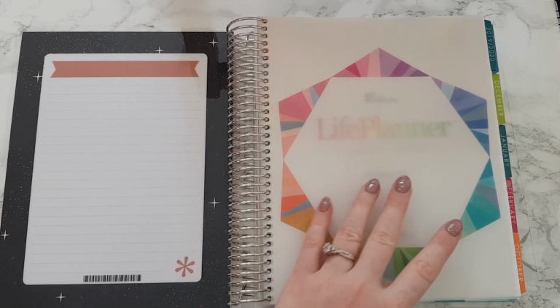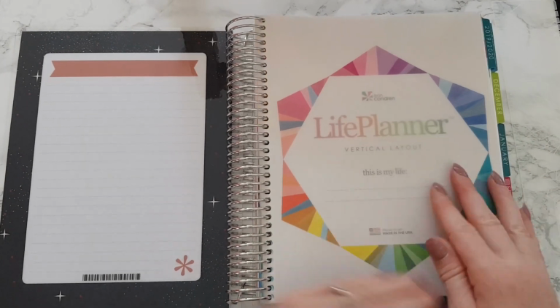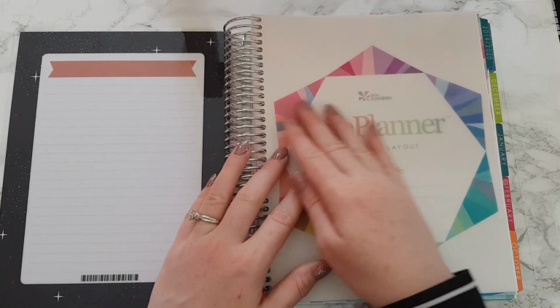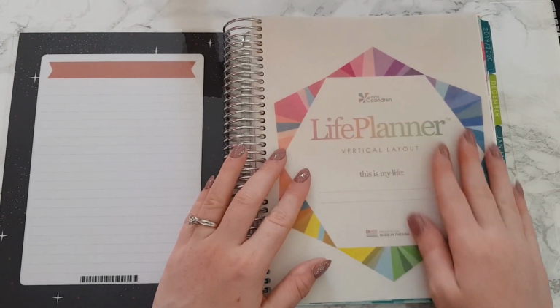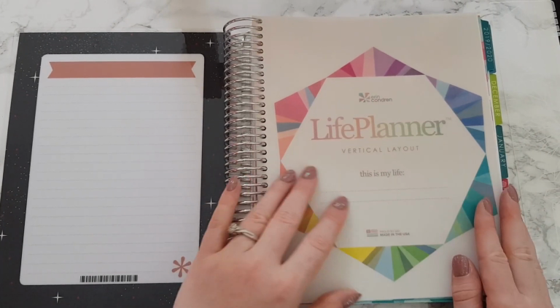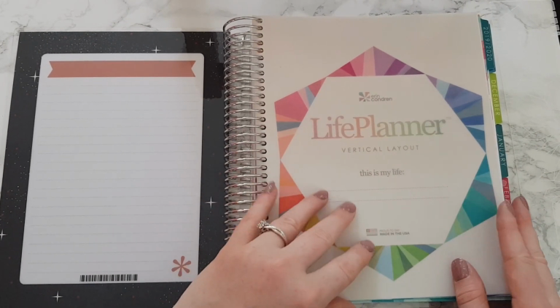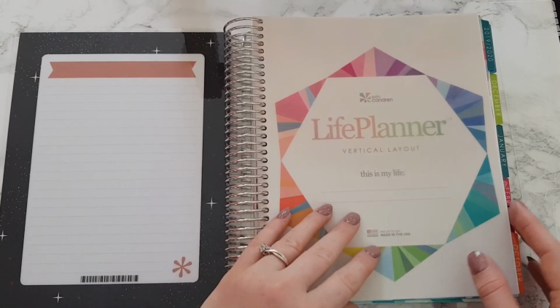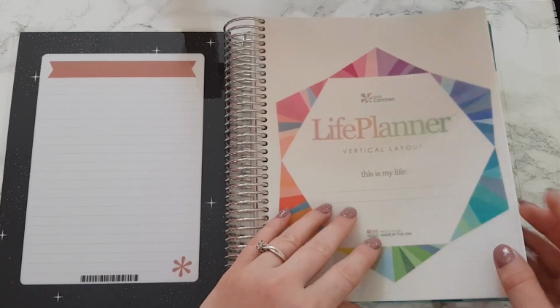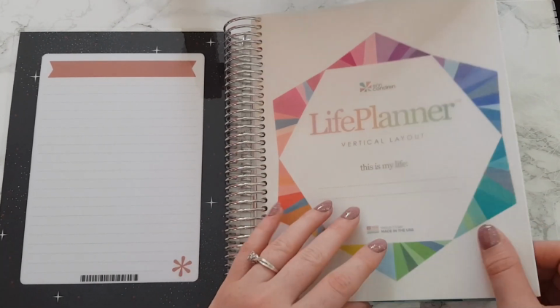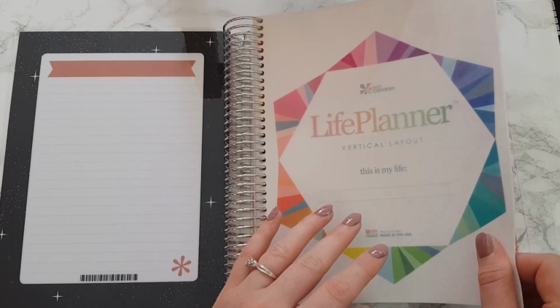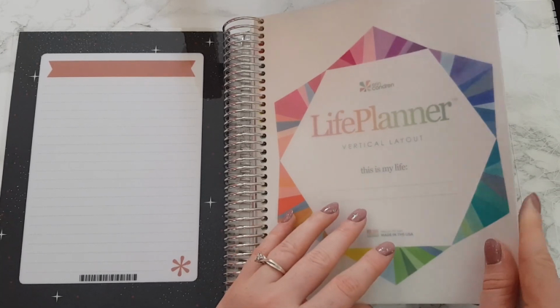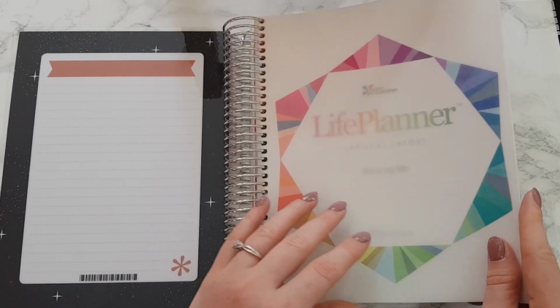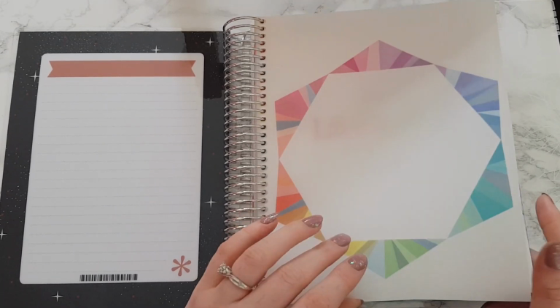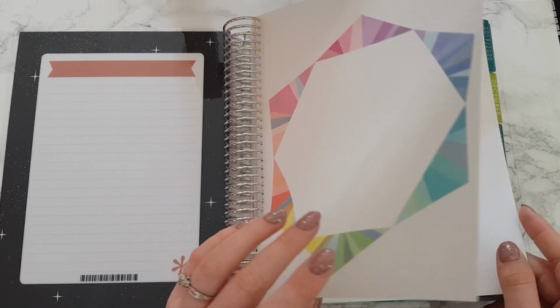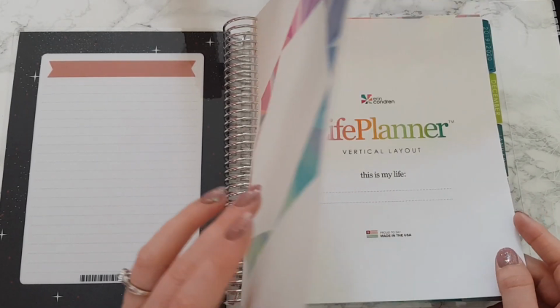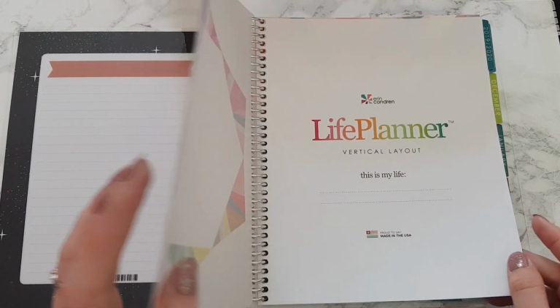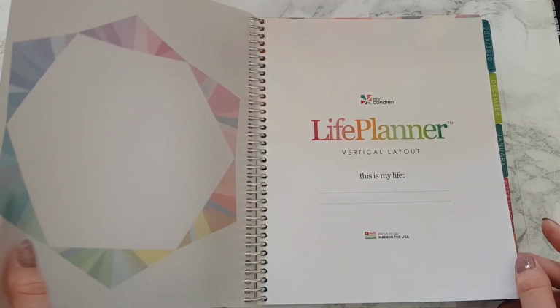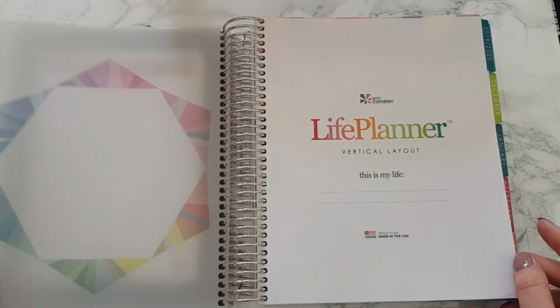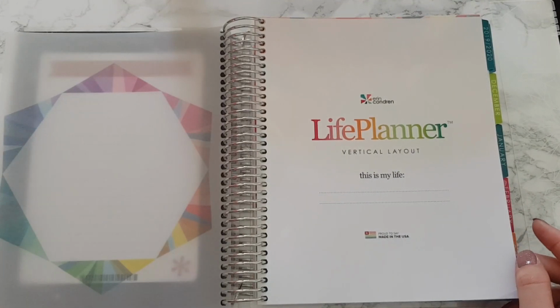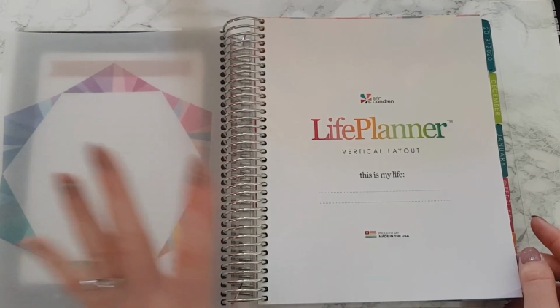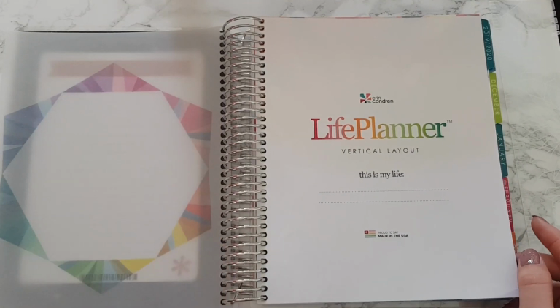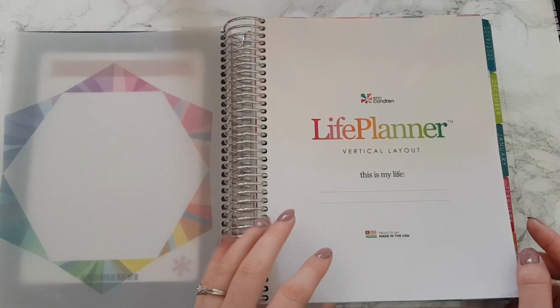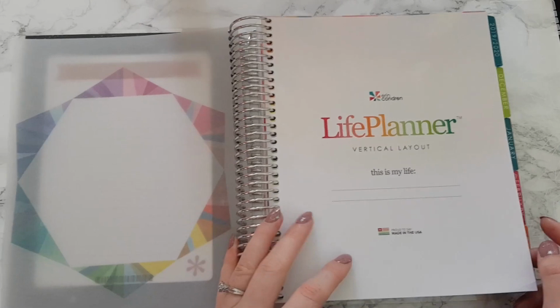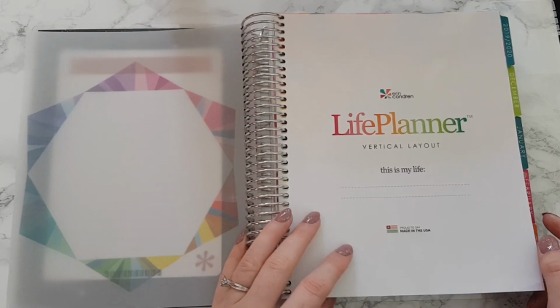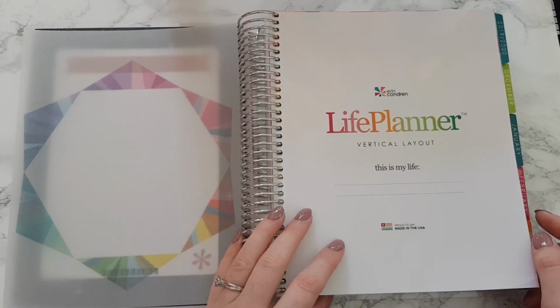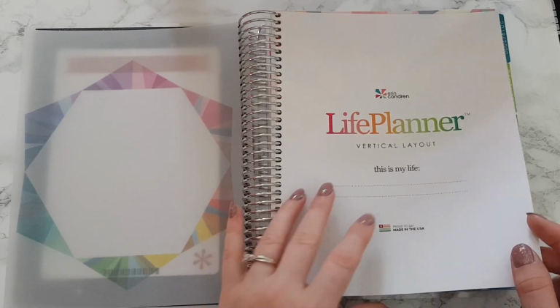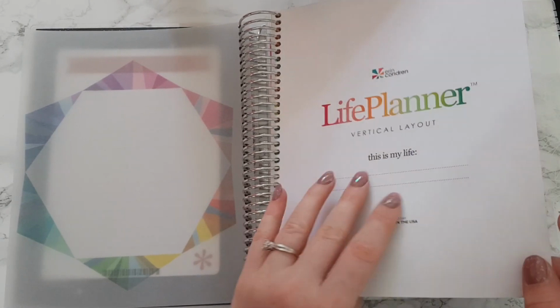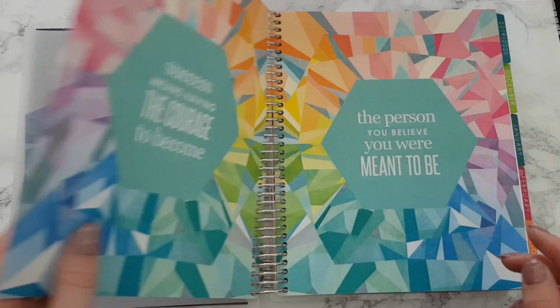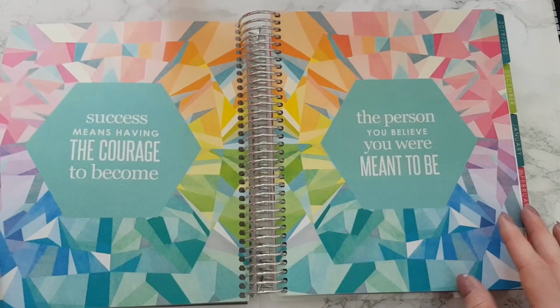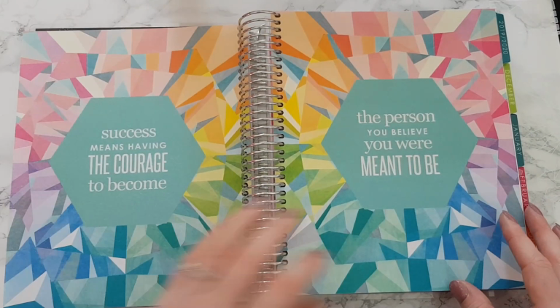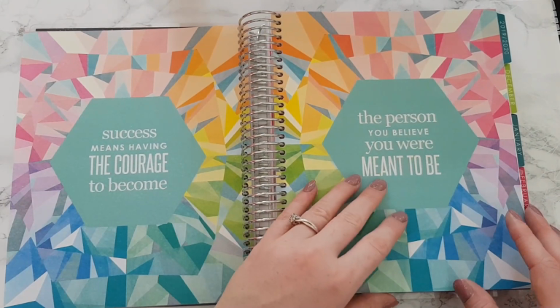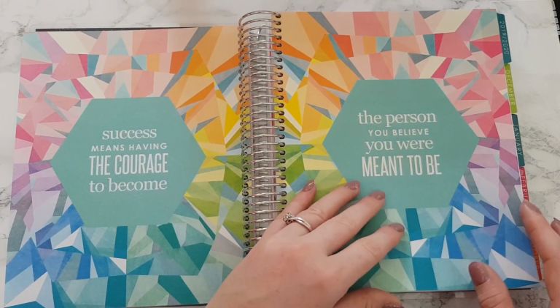We've got compliment cards: 'the comeback is always stronger than the setback,' 'challenges are what make life interesting,' and 'passion and purpose give you progress.' I love these. Now let's get into the planner. Last time I chose the neutral, this time I've chosen the color — just wanted to see what the difference would be like.